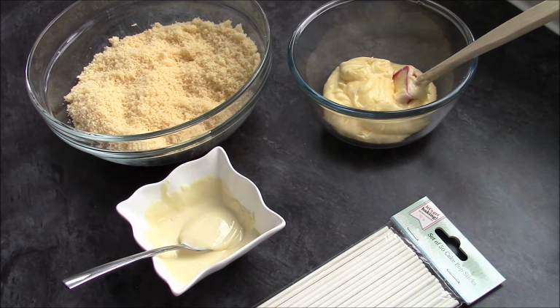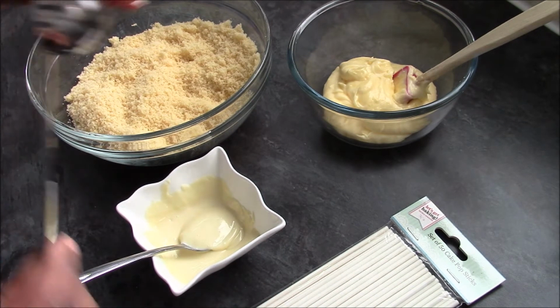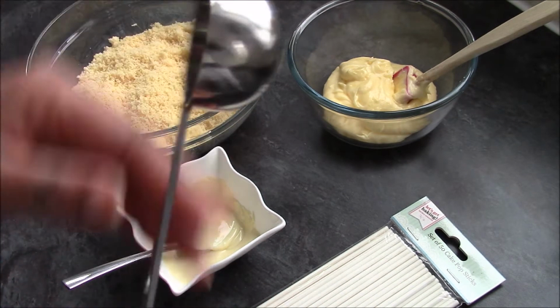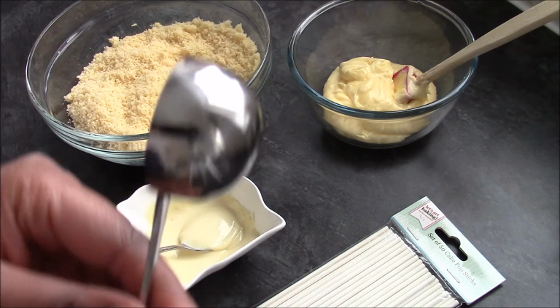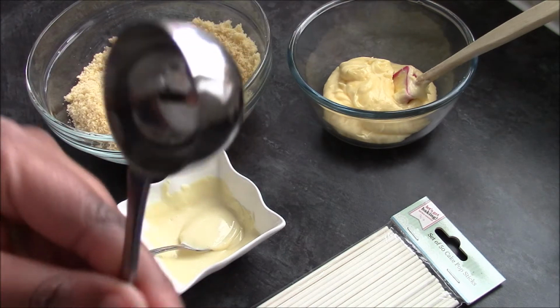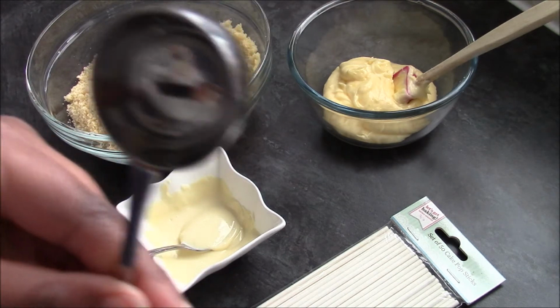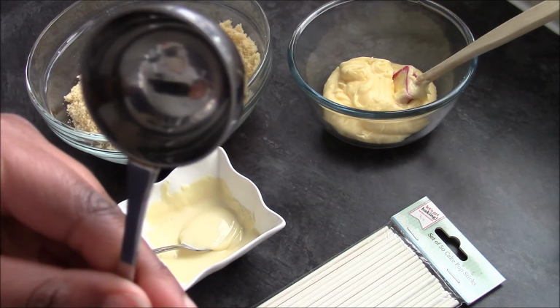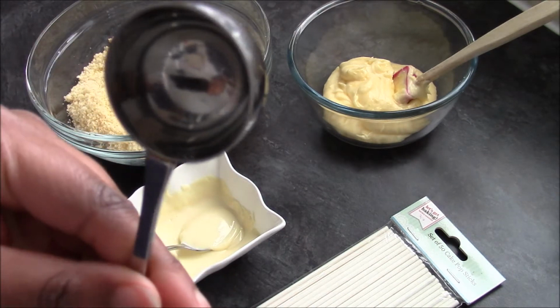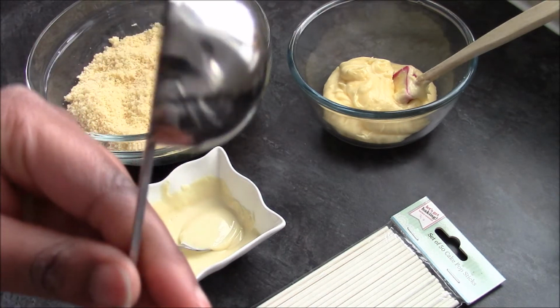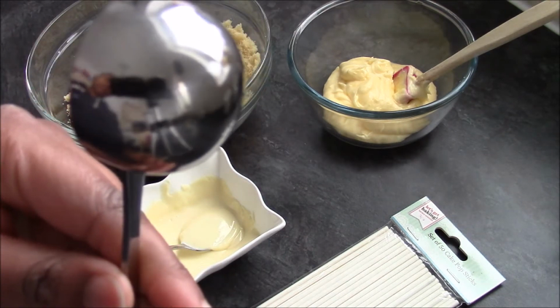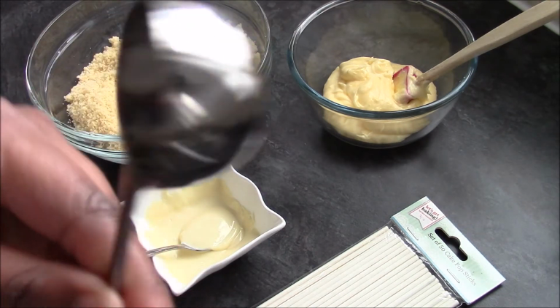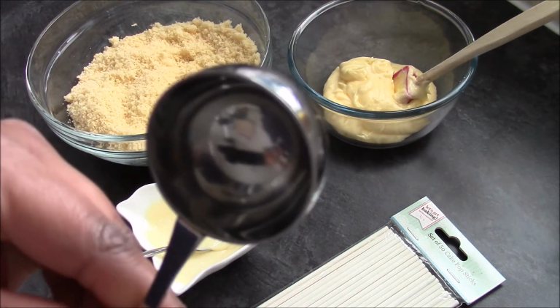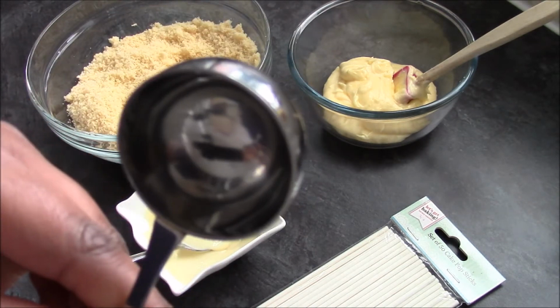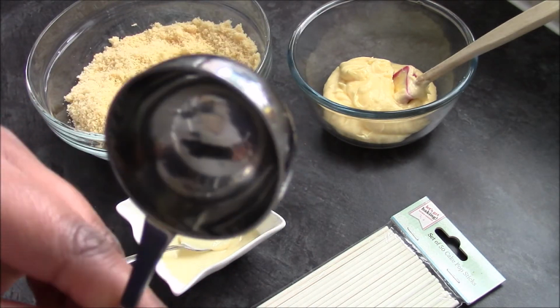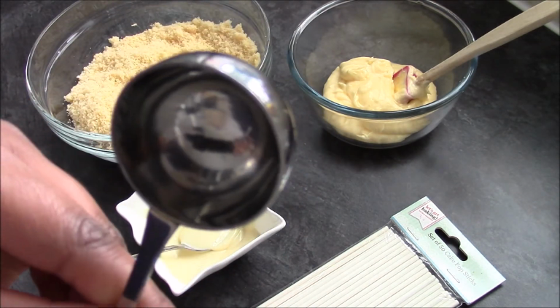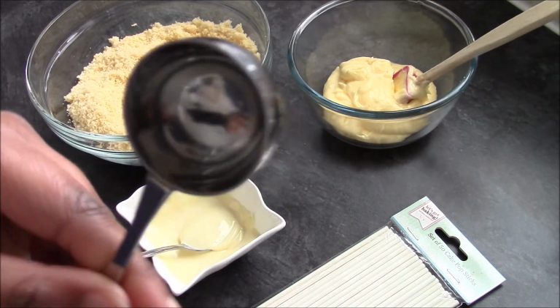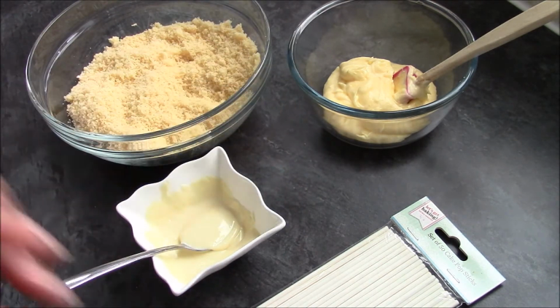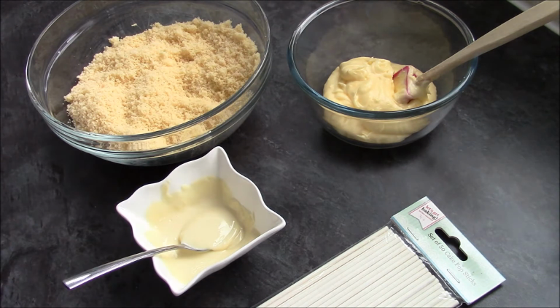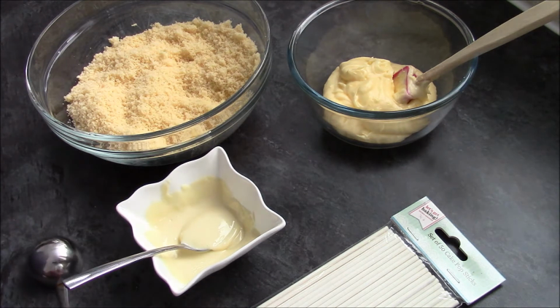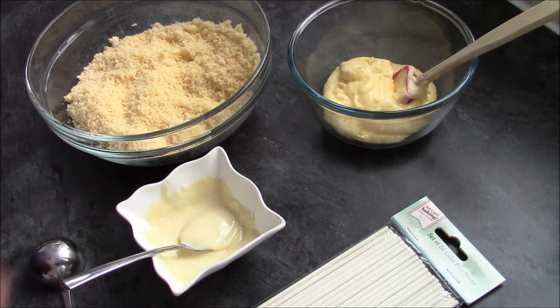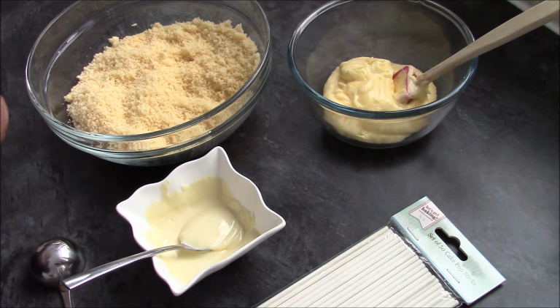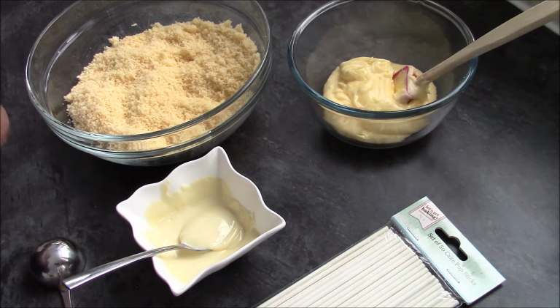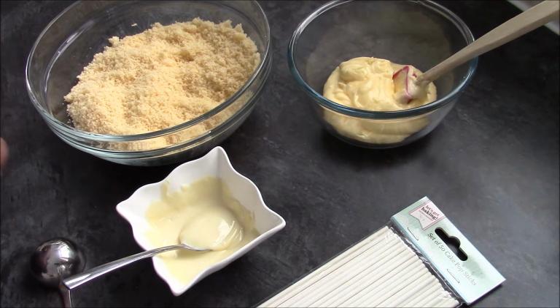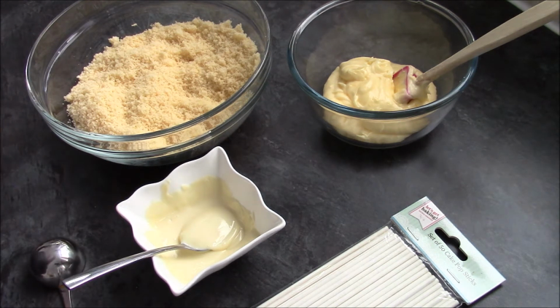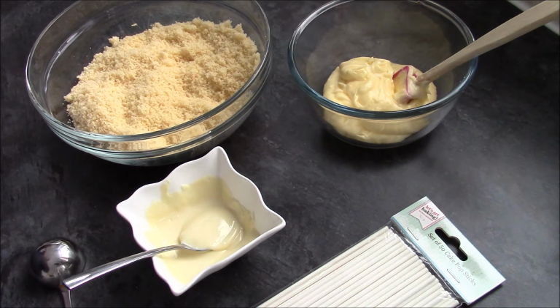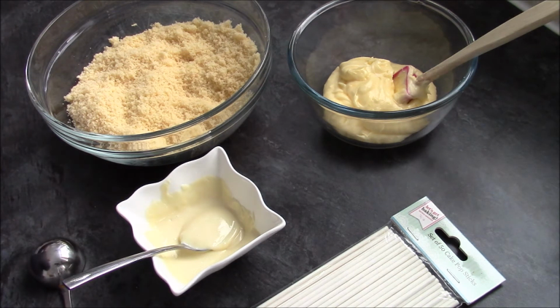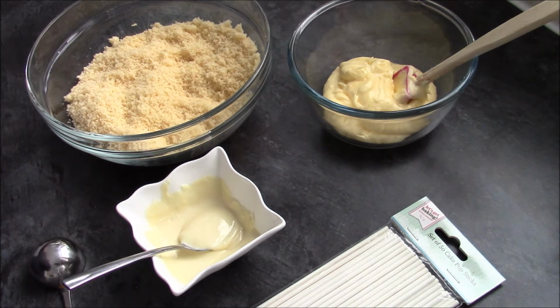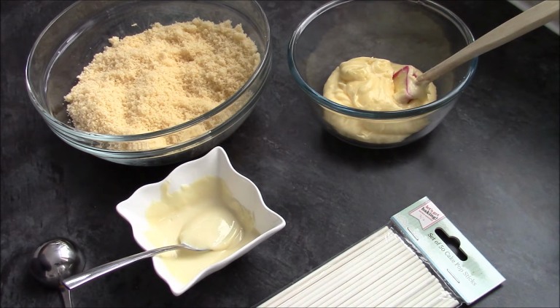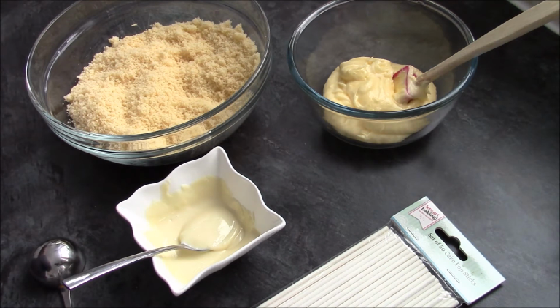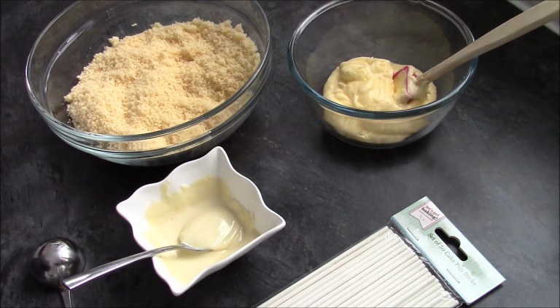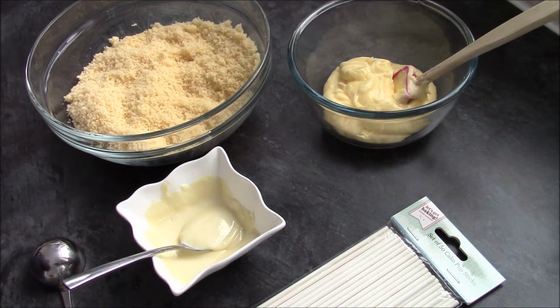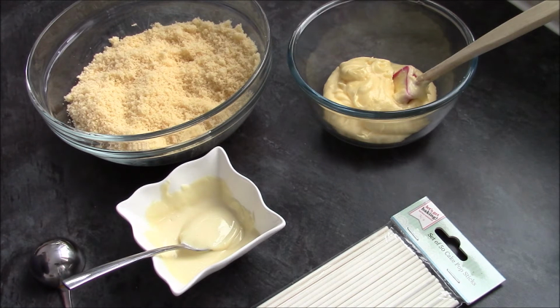I have a coffee scoop, and the reason I like to use this is so I can make sure that they're all the same size. You're also going to need a tray to put them on and a few other things, but I'll talk you through those as we go.